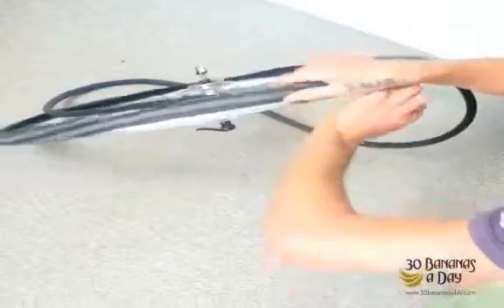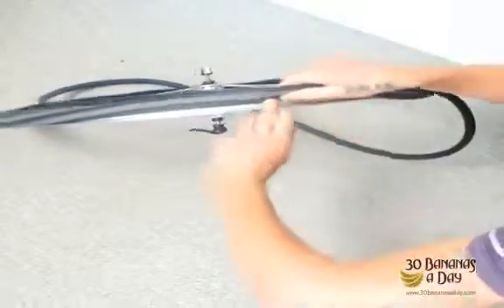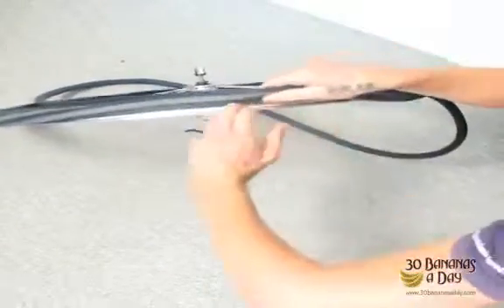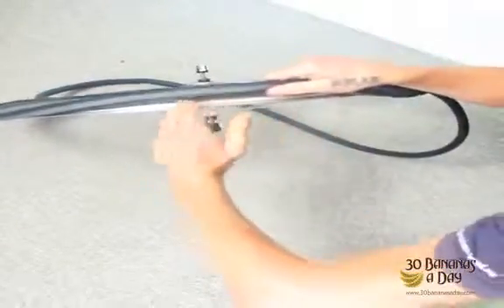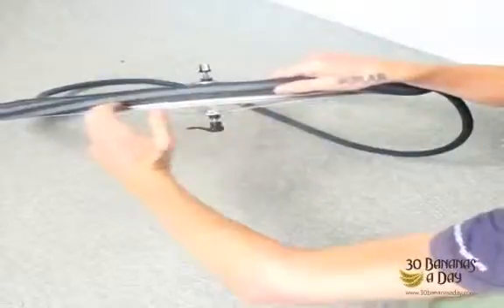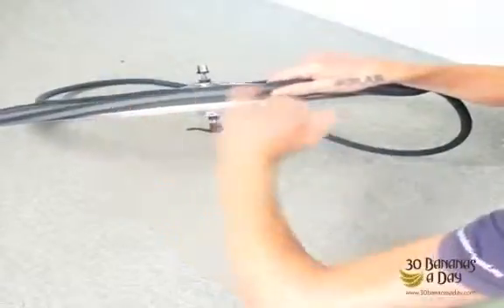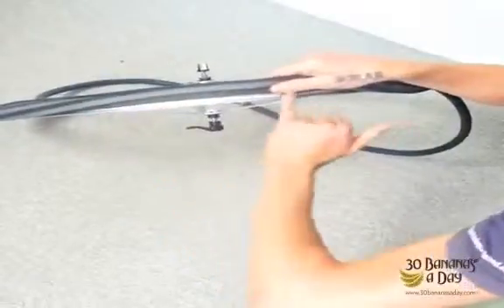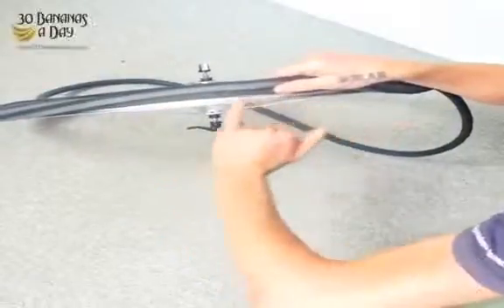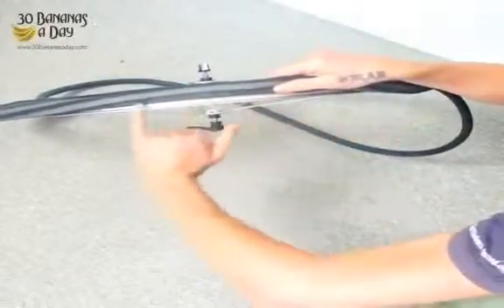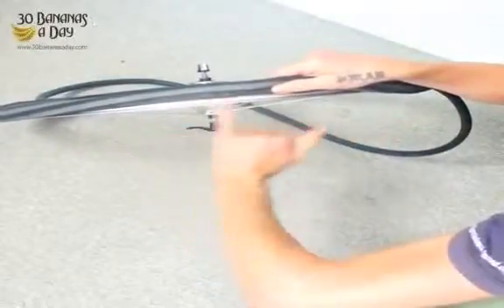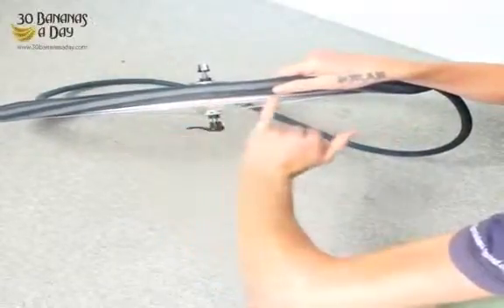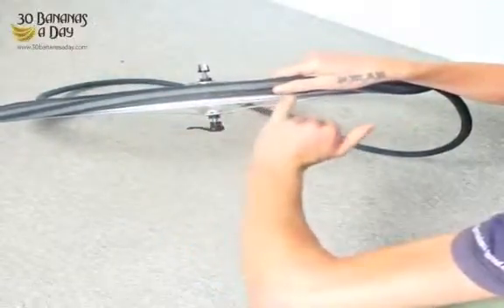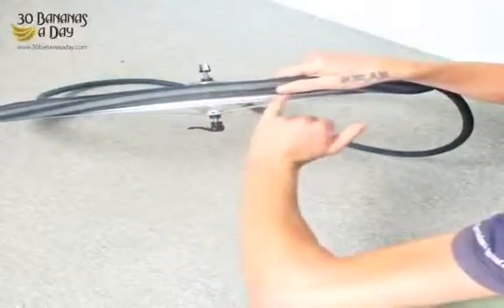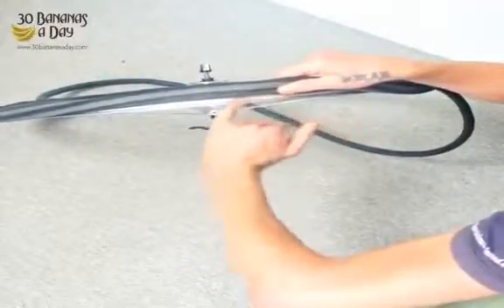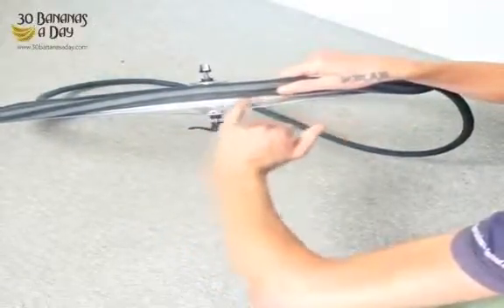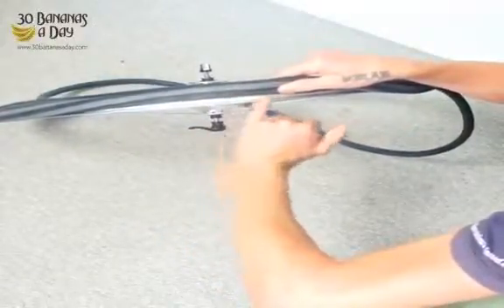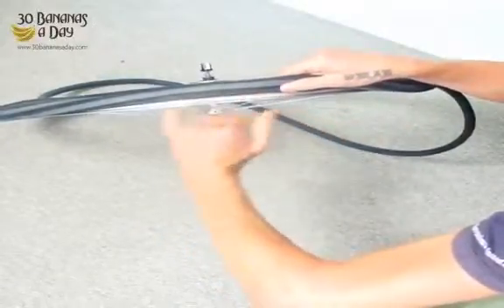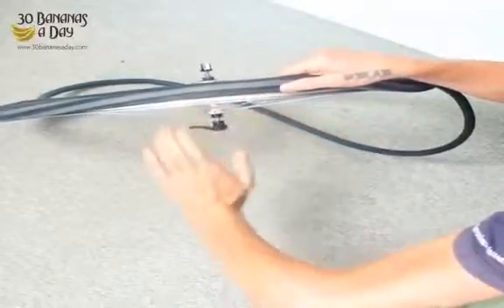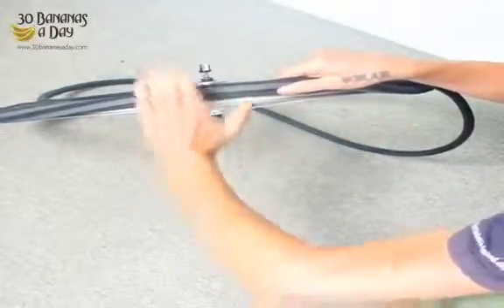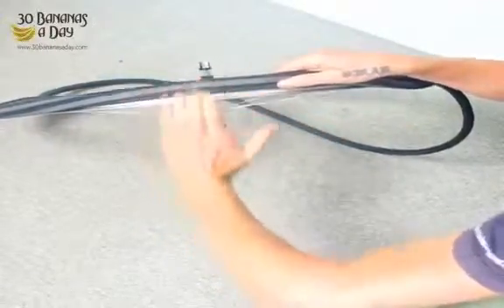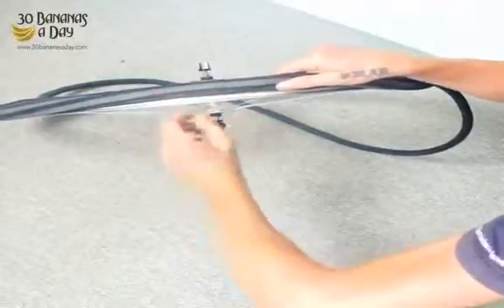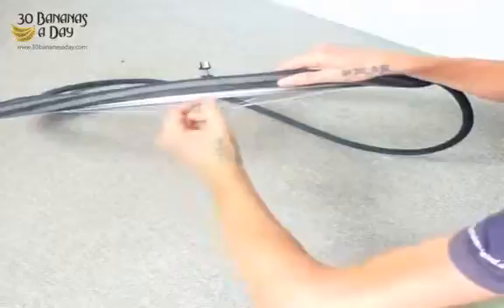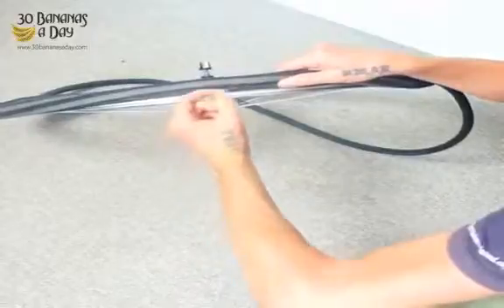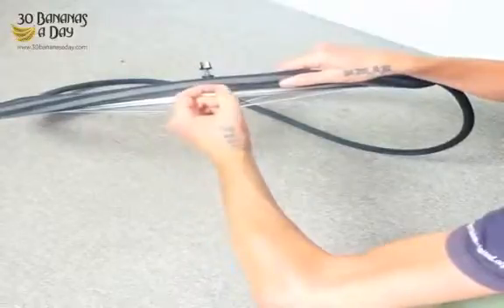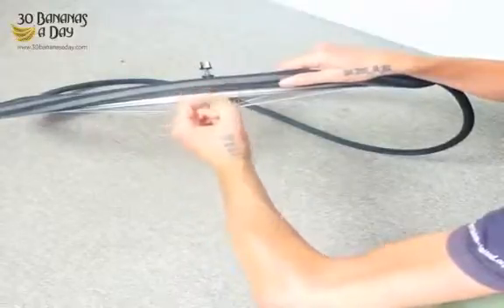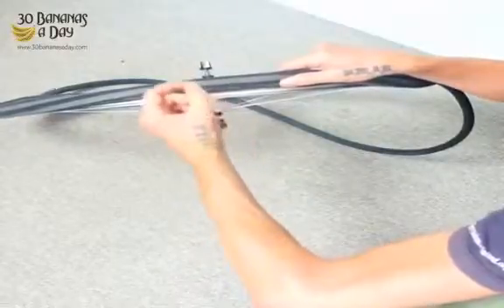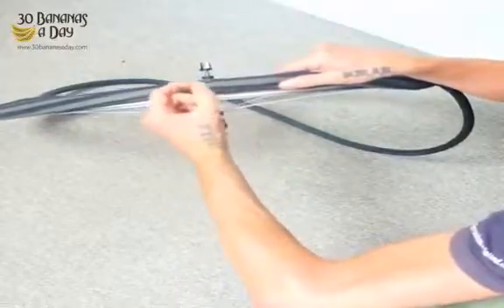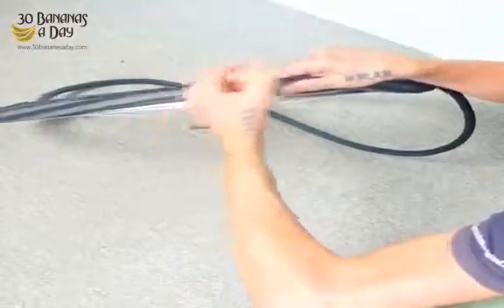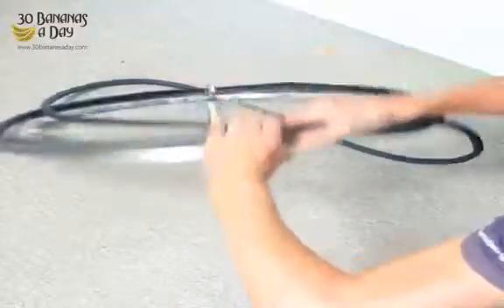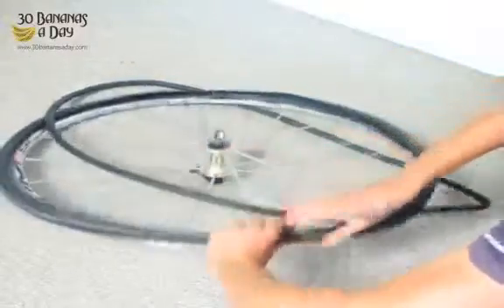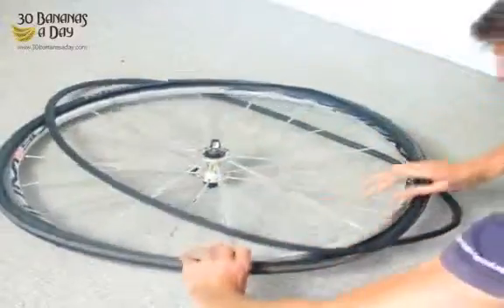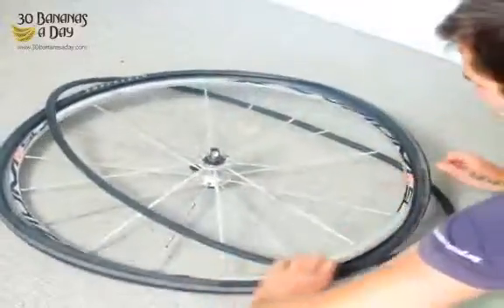You always check the rim tape. This rim doesn't have any rim tape, but if it does, make sure the rim tape hasn't moved and exposed the spoke eyelet — that can cause a flat tire.